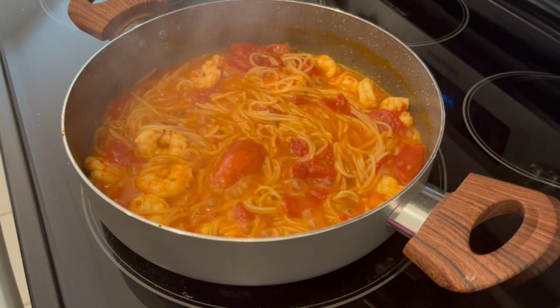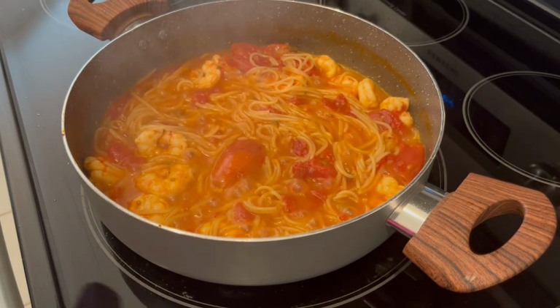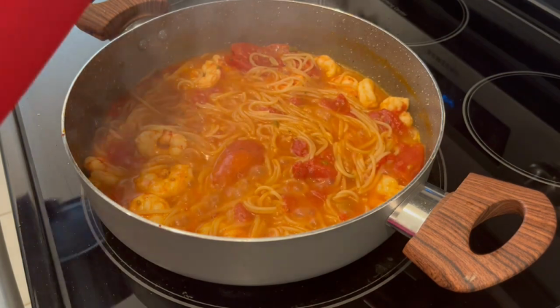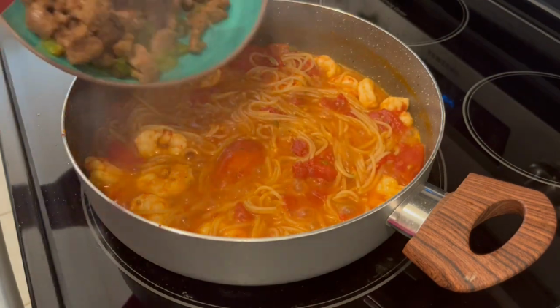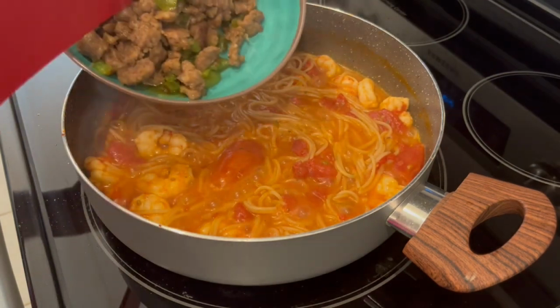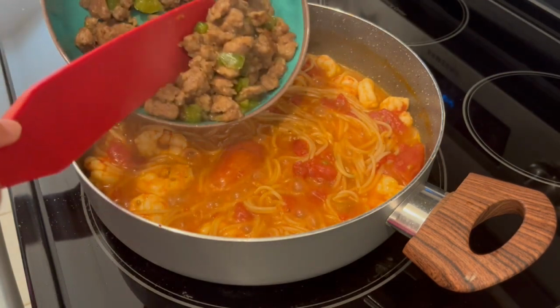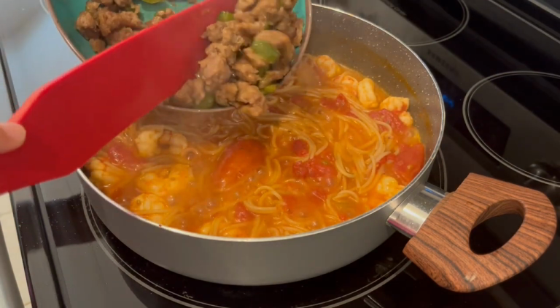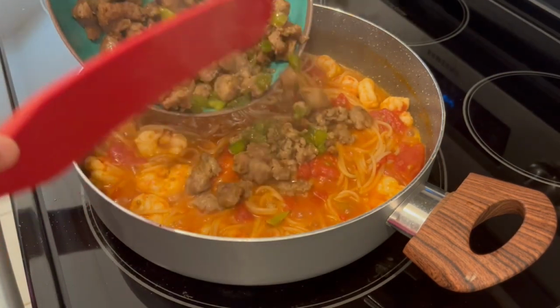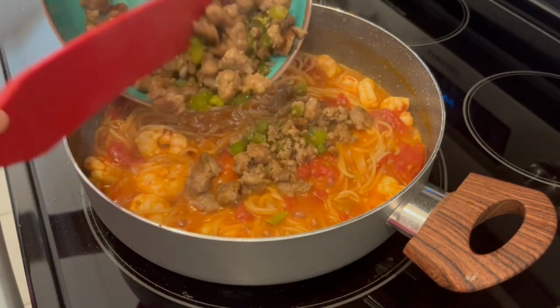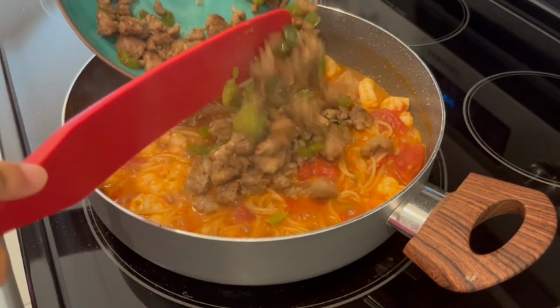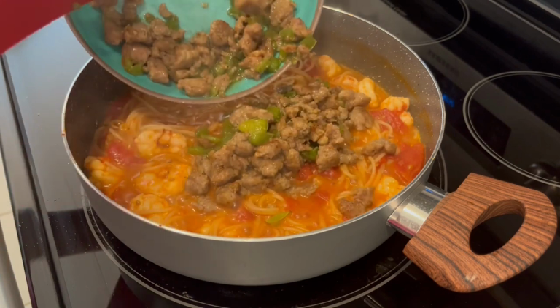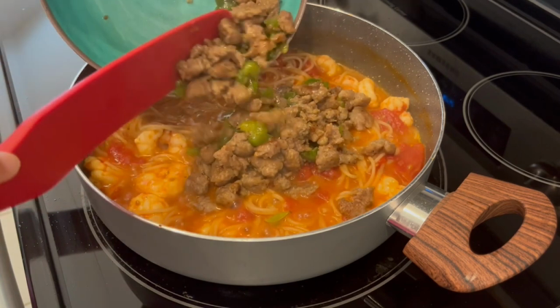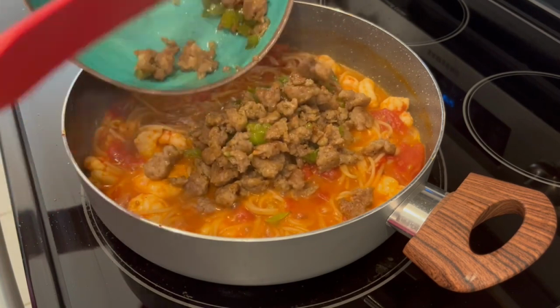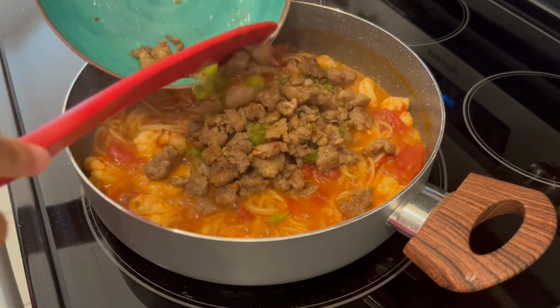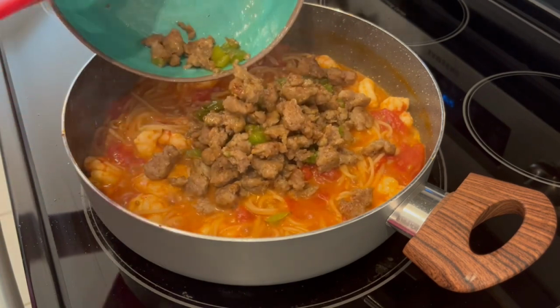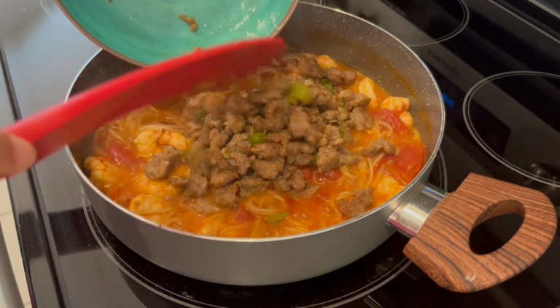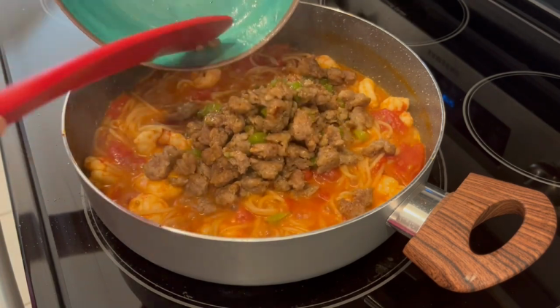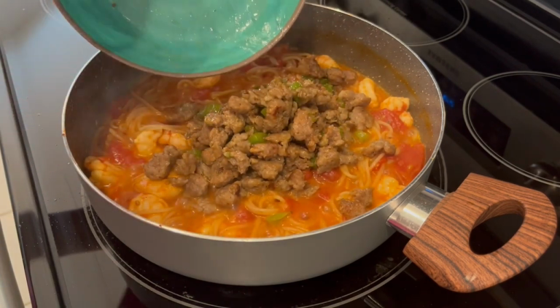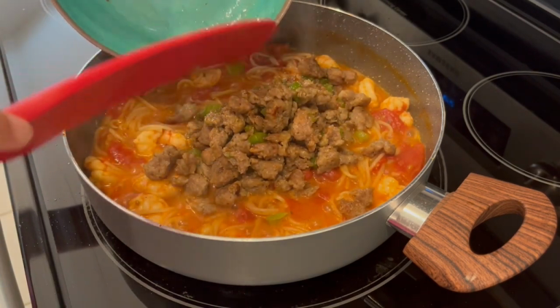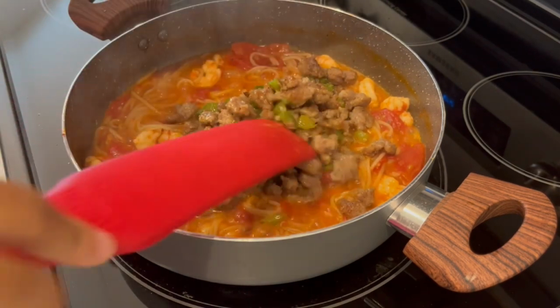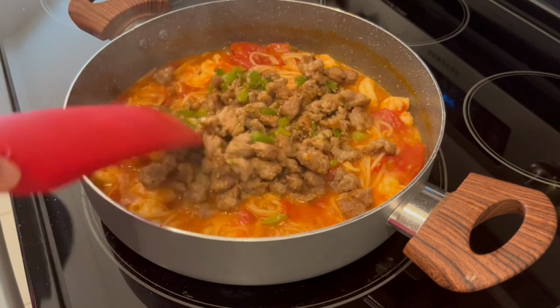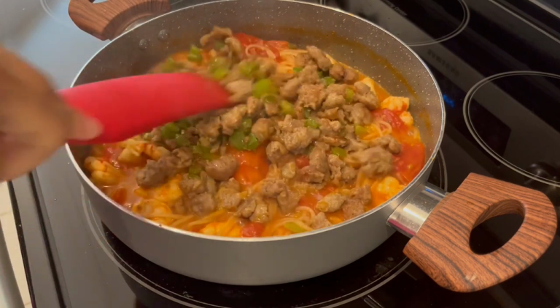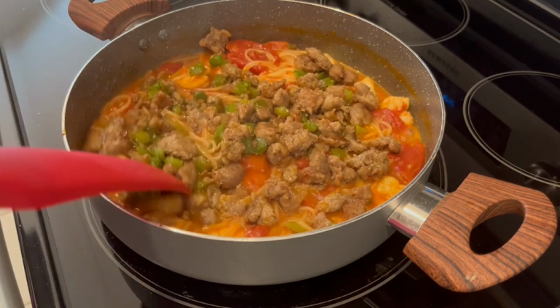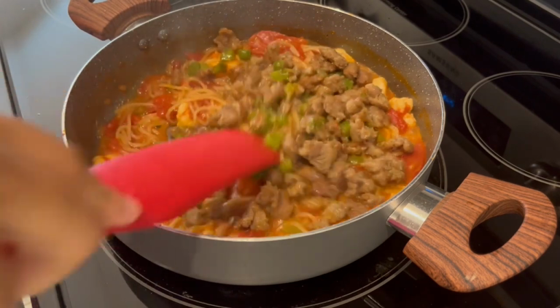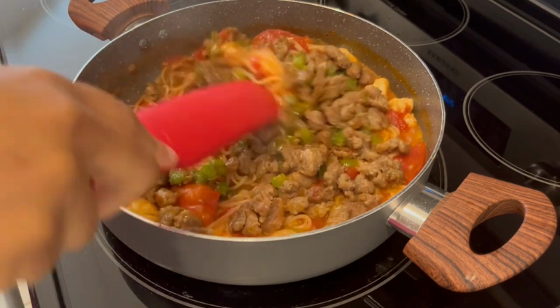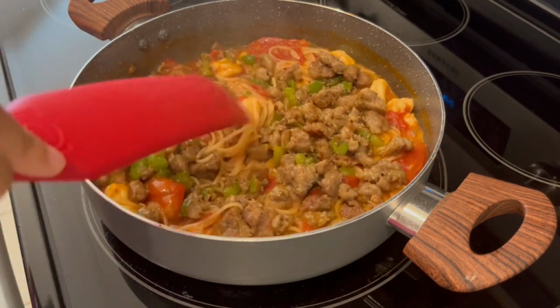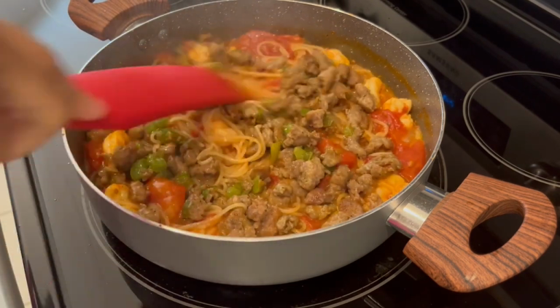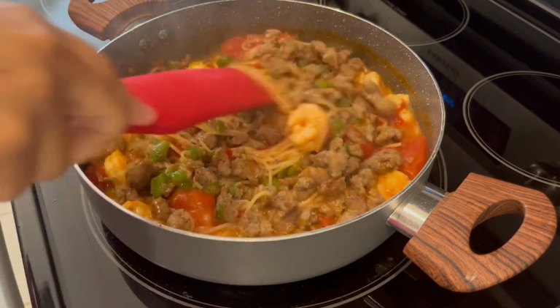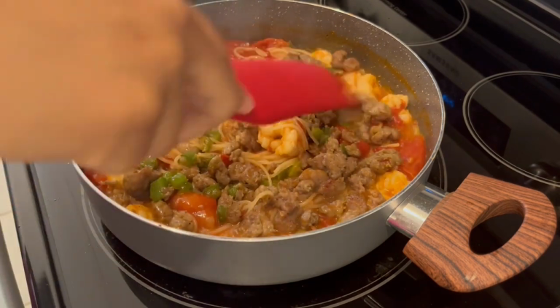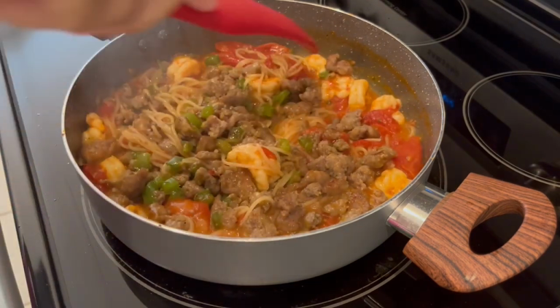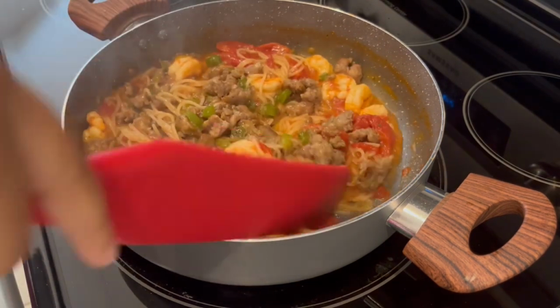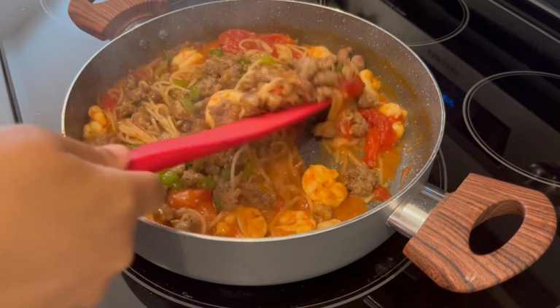My pasta is finished cooking. Now I'm adding that Italian sausage and those bell peppers back into the mixture, going to give it a good stir, then remove it from the heat so that sauce can thicken up a little bit.